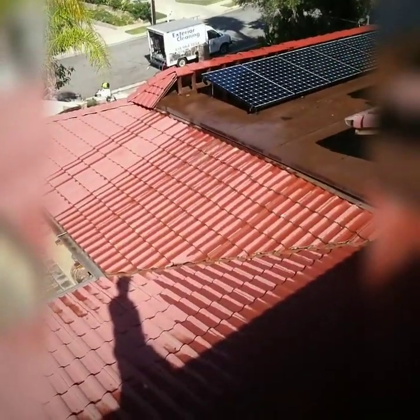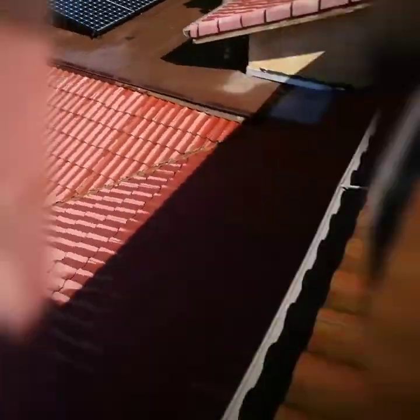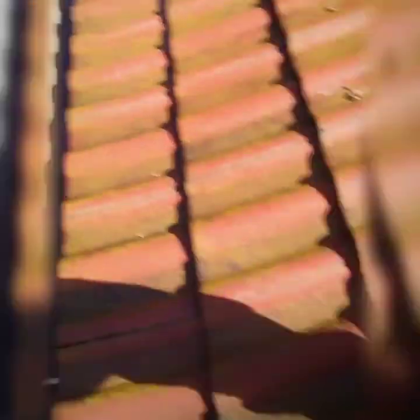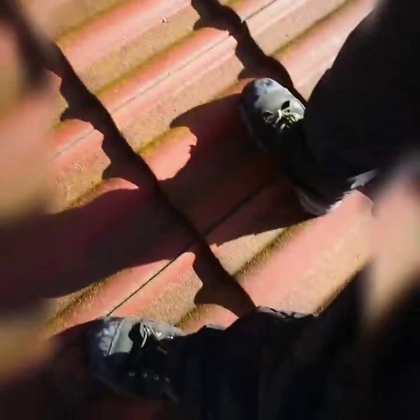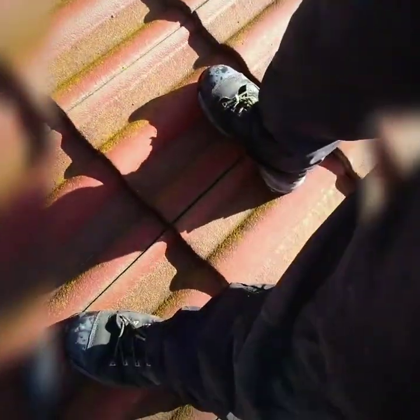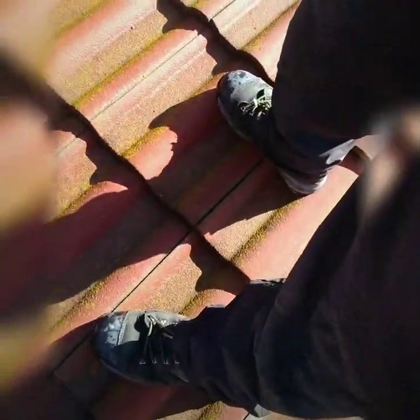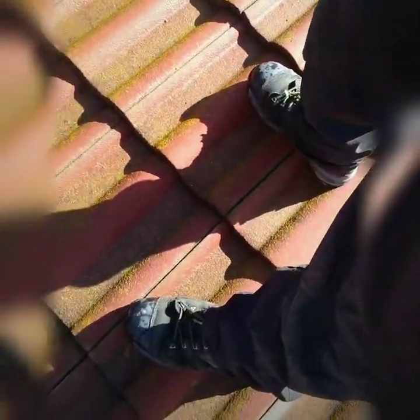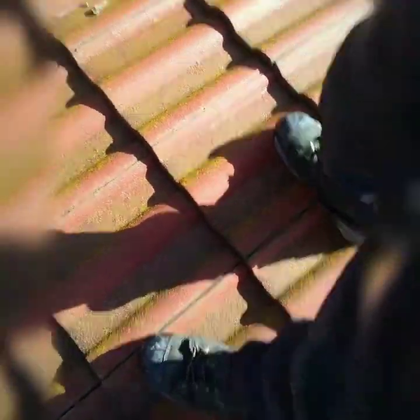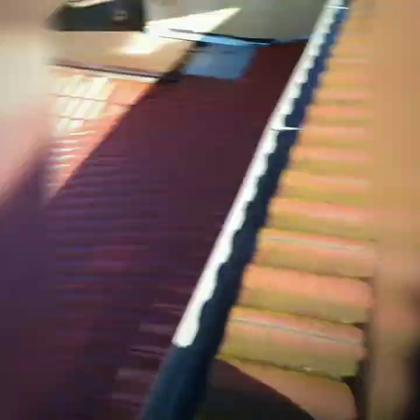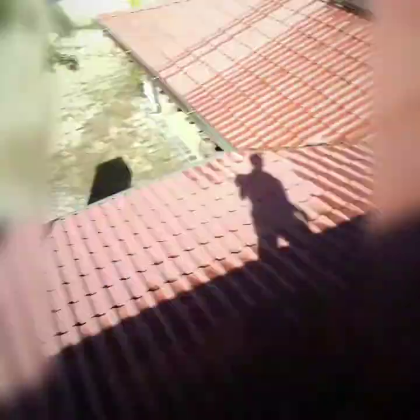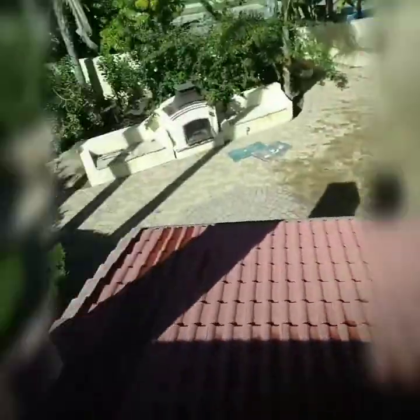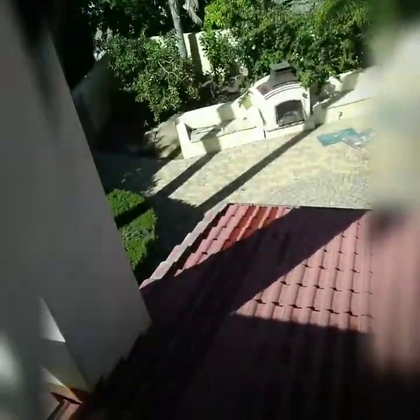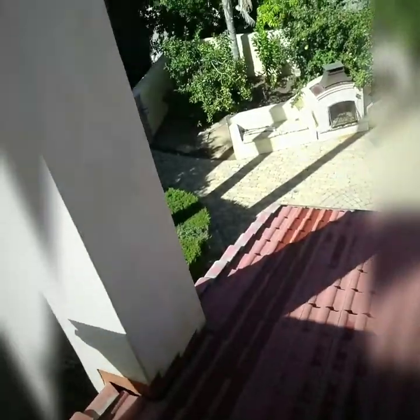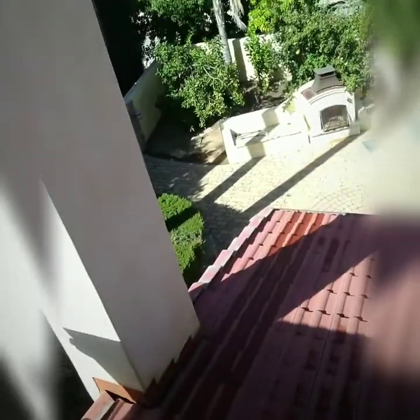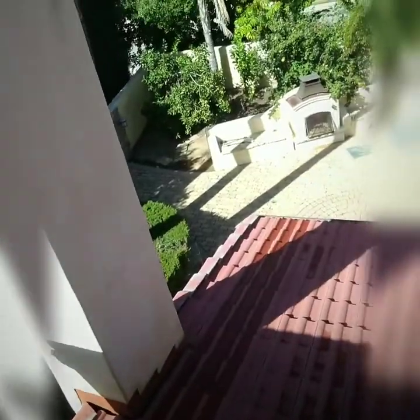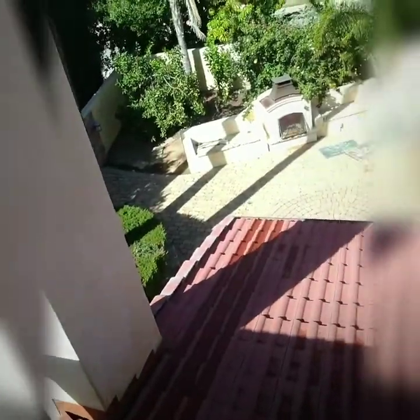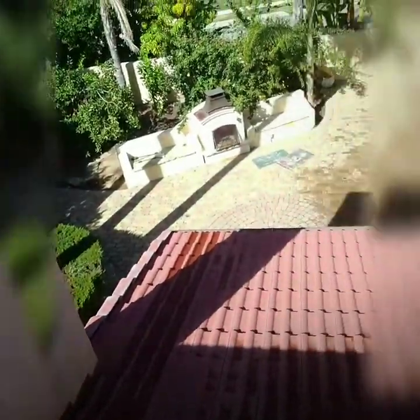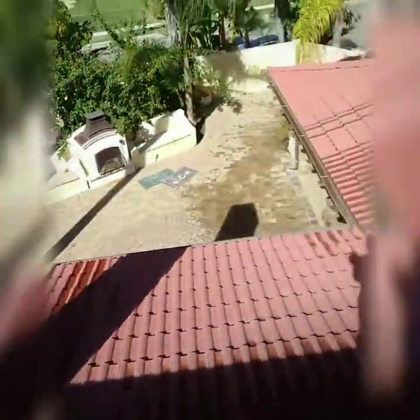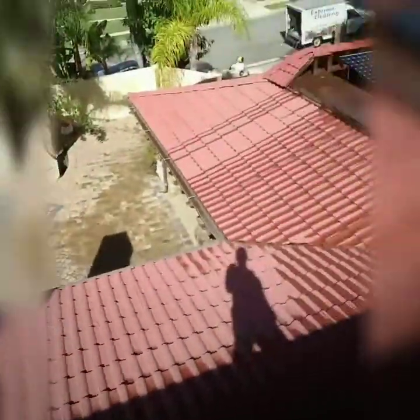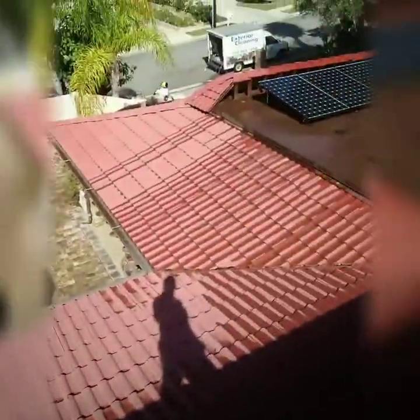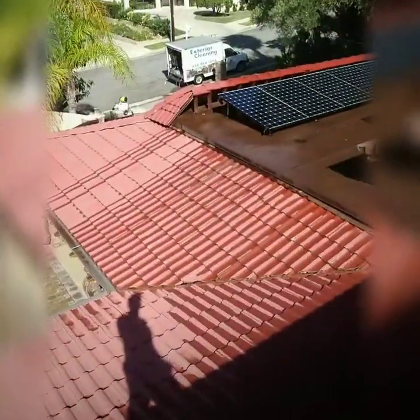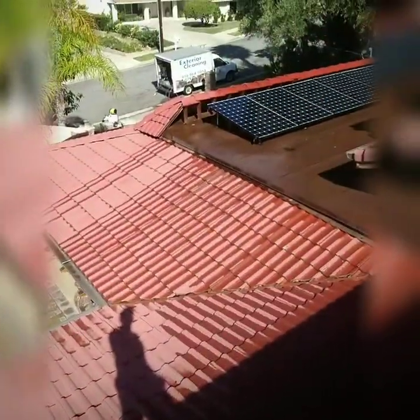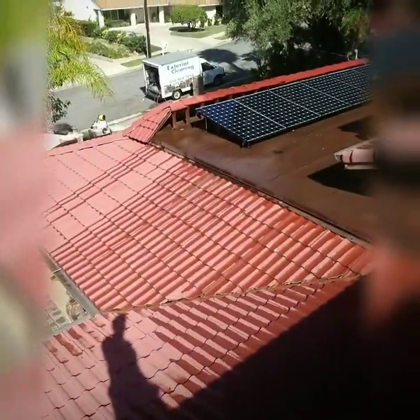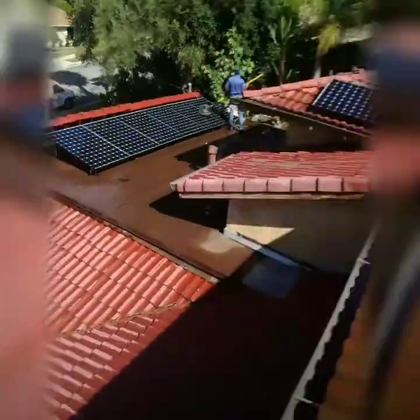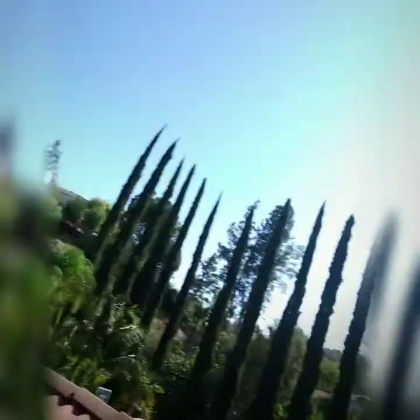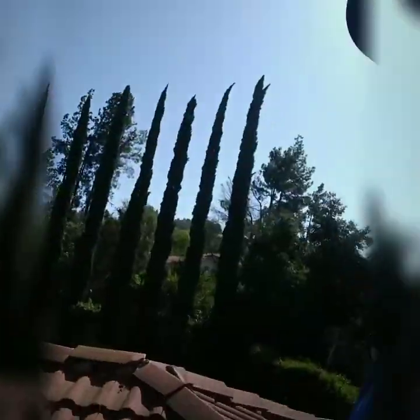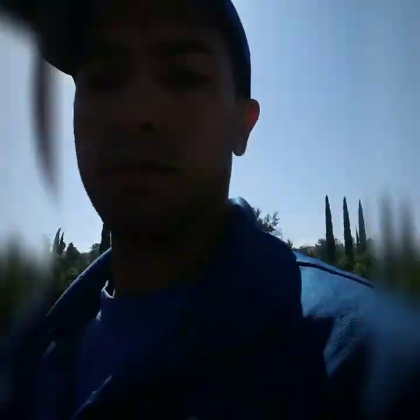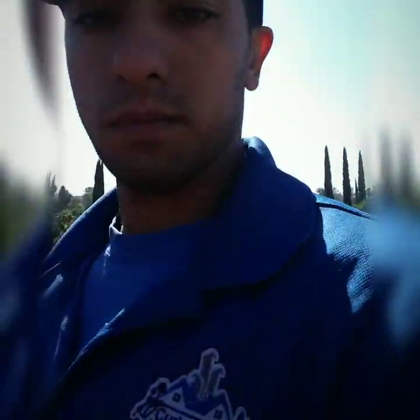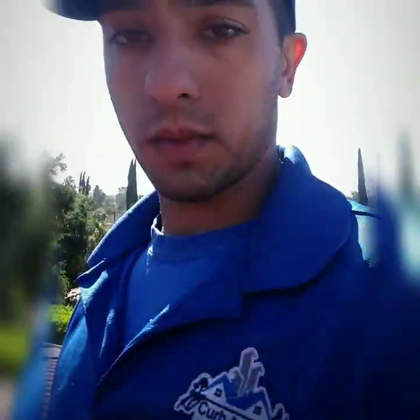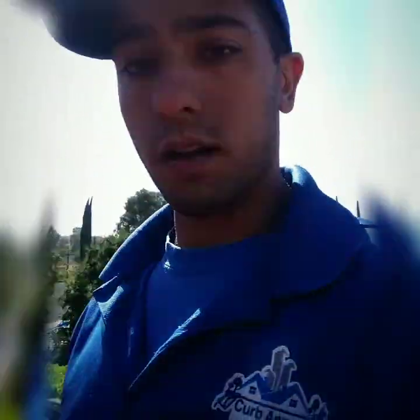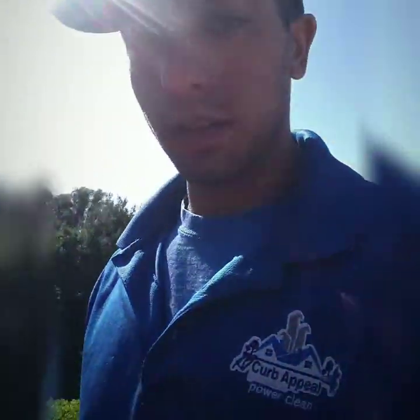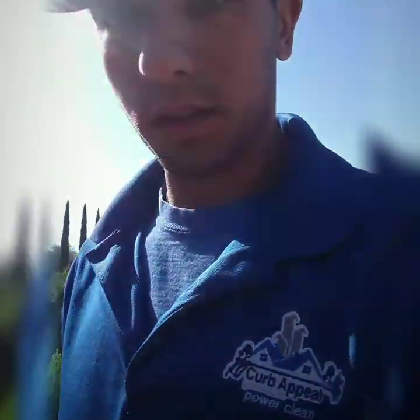As you can tell, it's very slippery when walking on the roof. All done here.